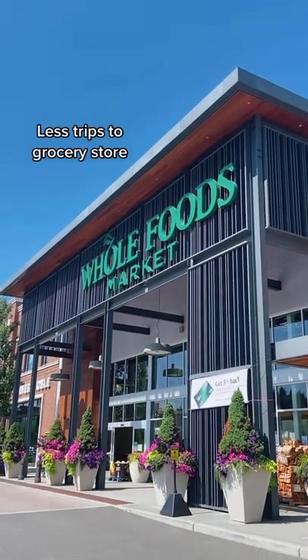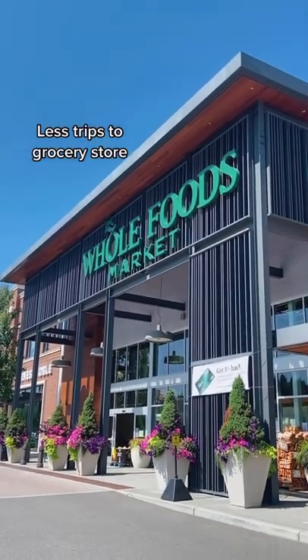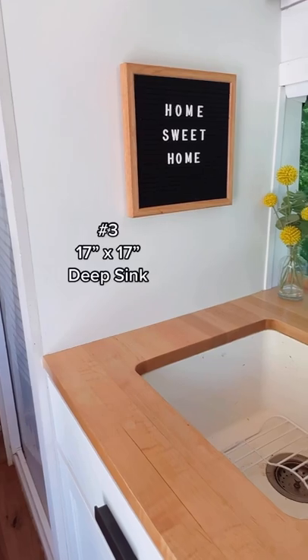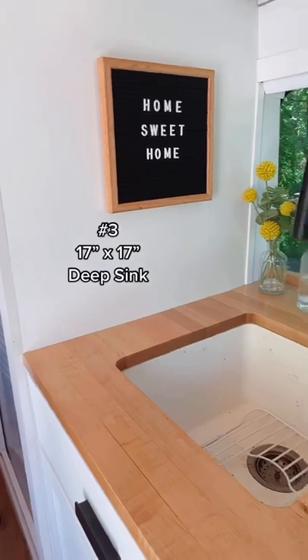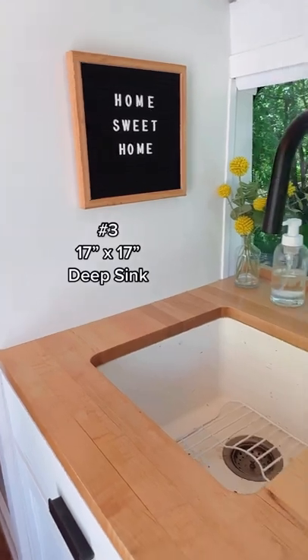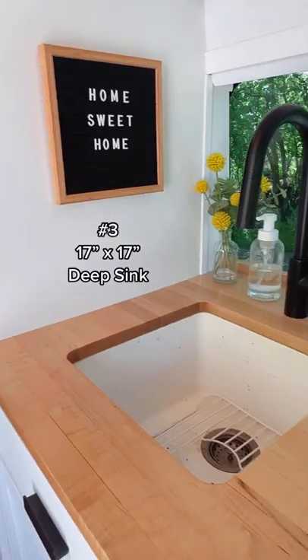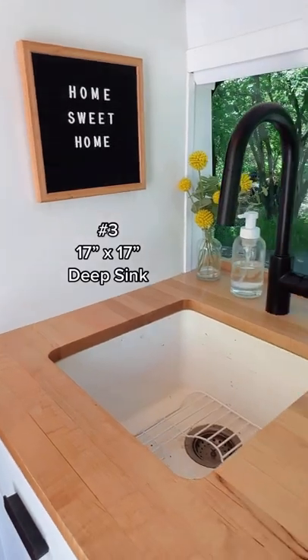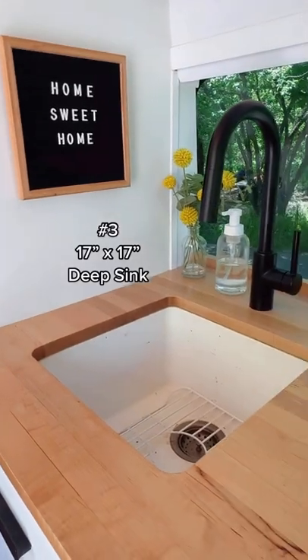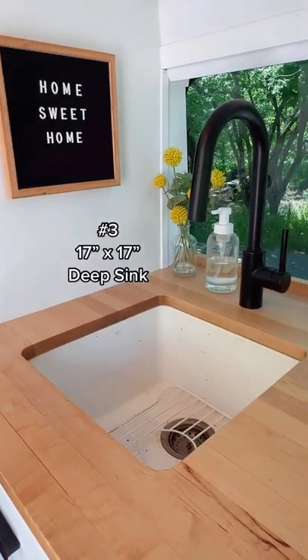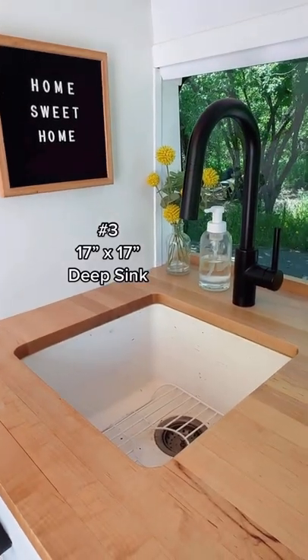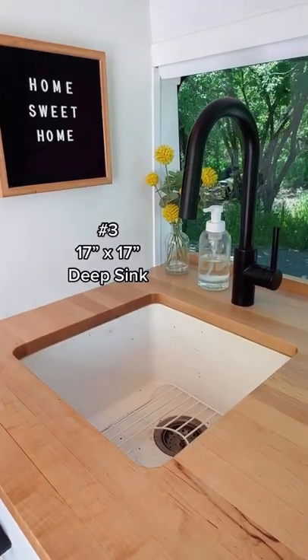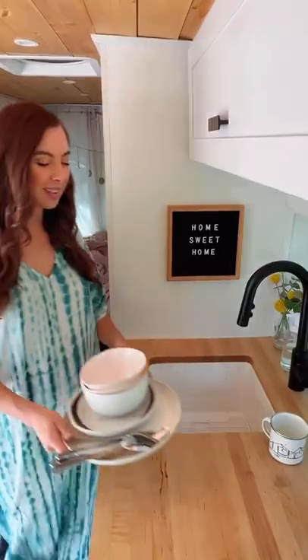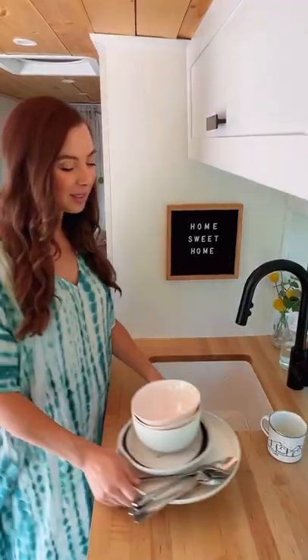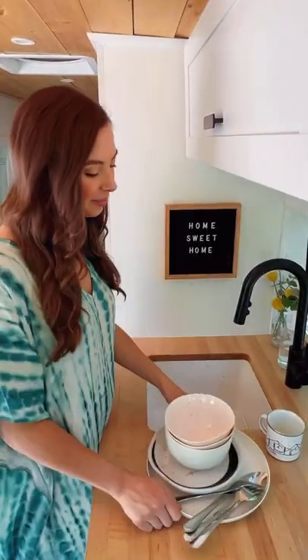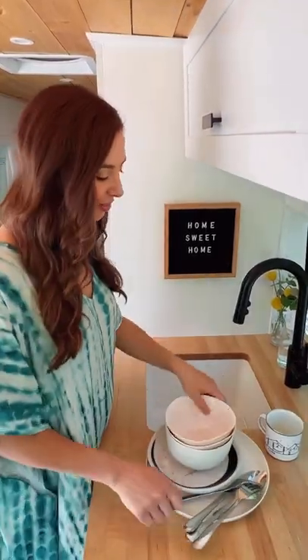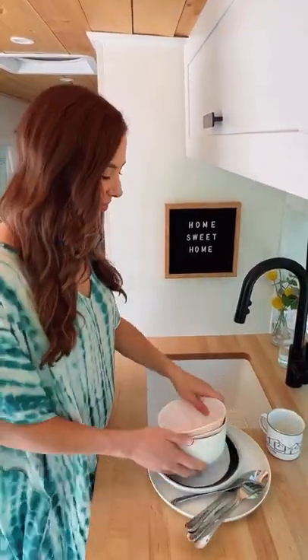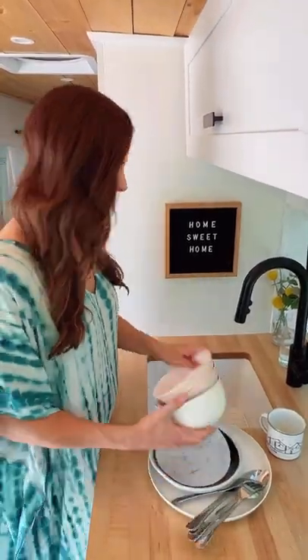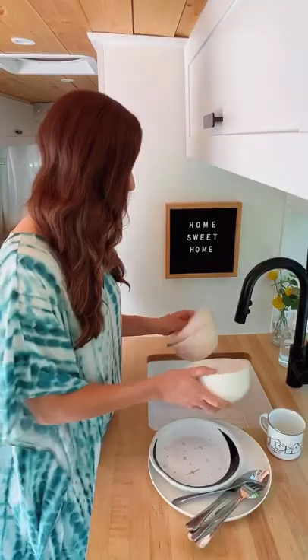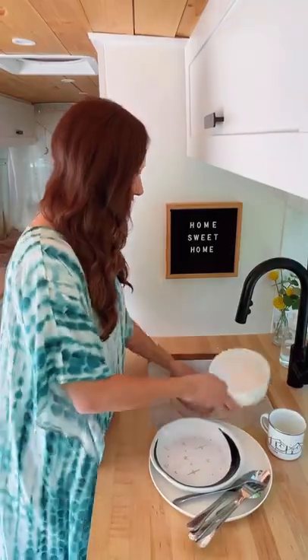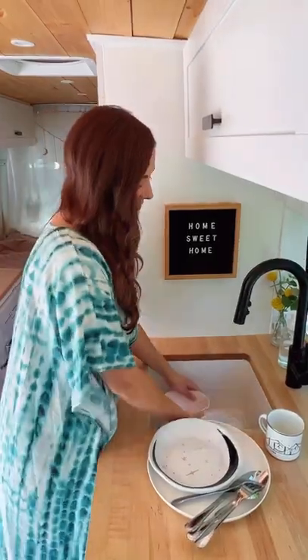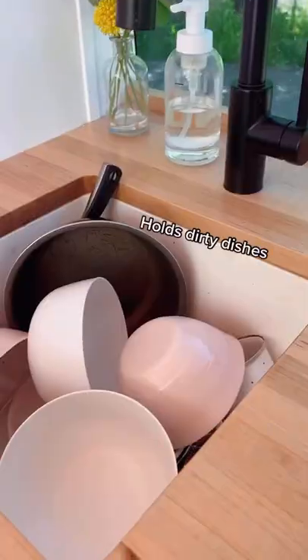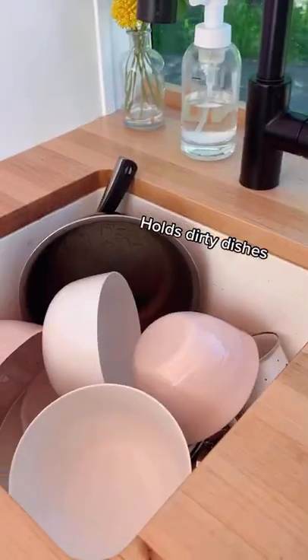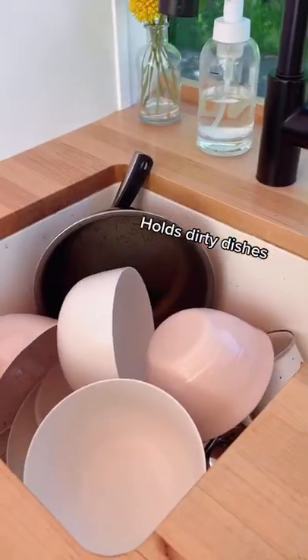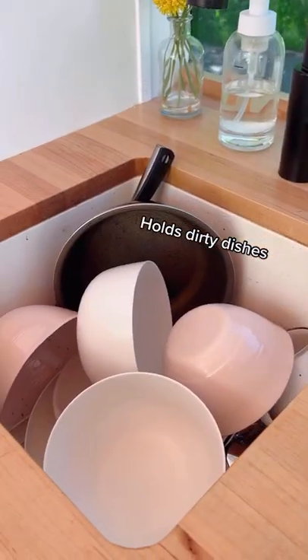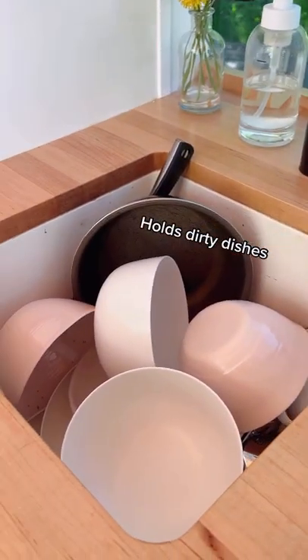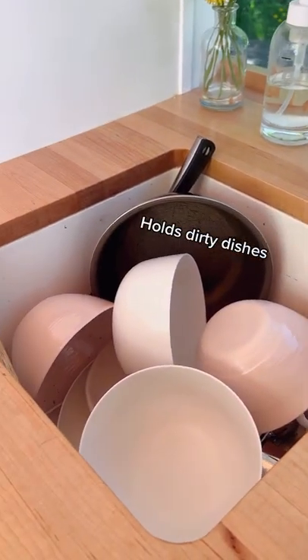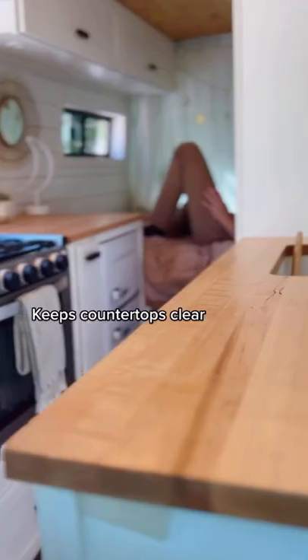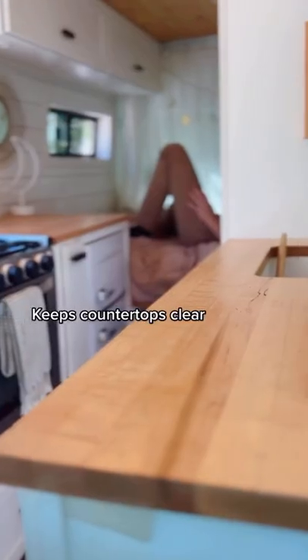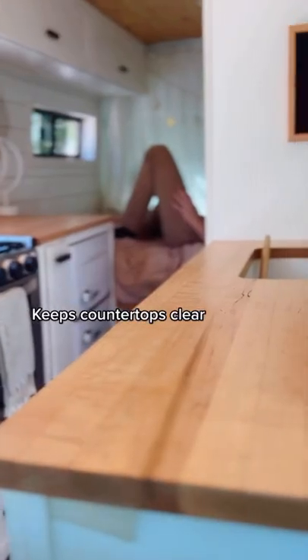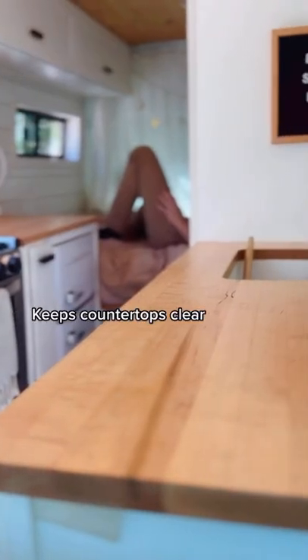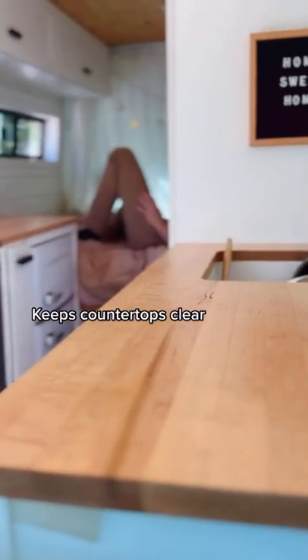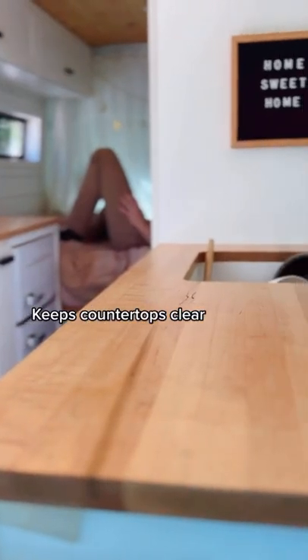And number three, our 17 by 17 deep sink. Because we cook most of our meals, having a deep sink makes it easier to store away dirty dishes and just keeps the countertops clear so we don't have to feel a rush to do them.